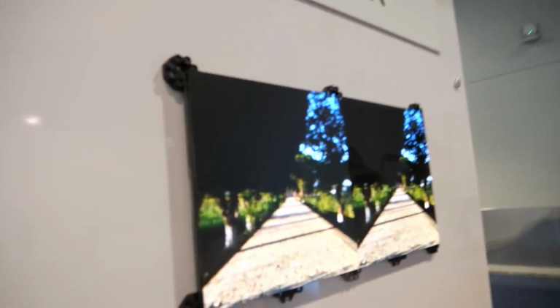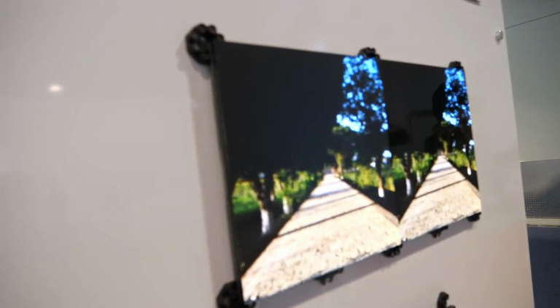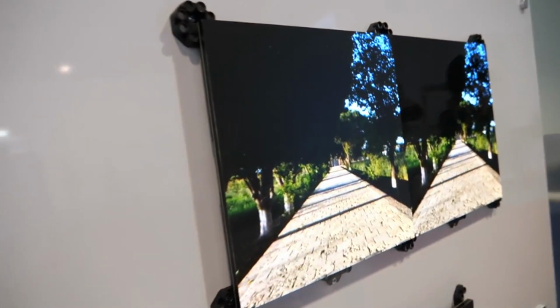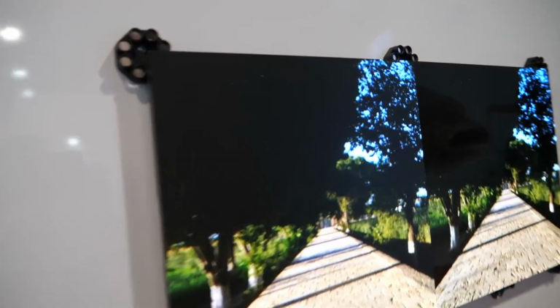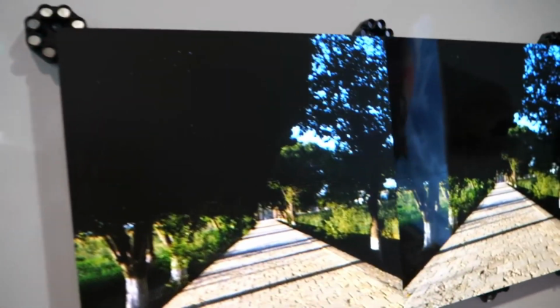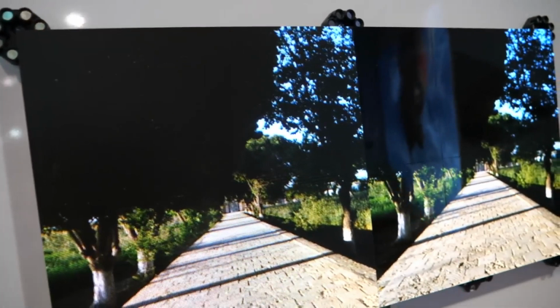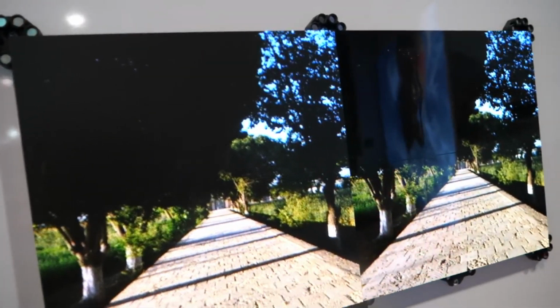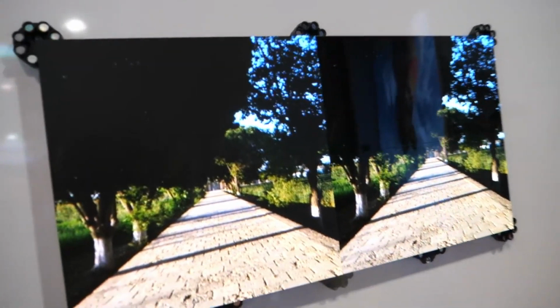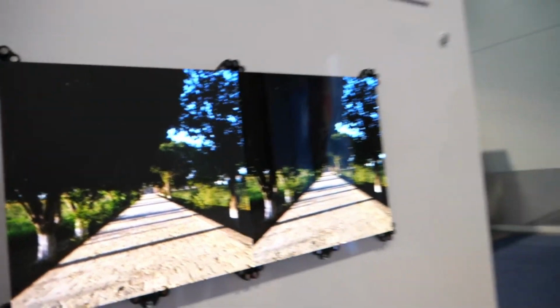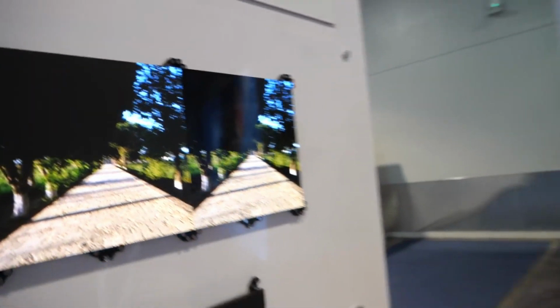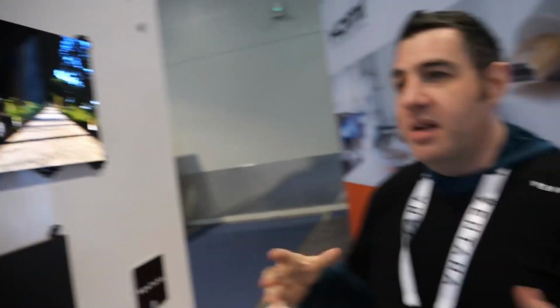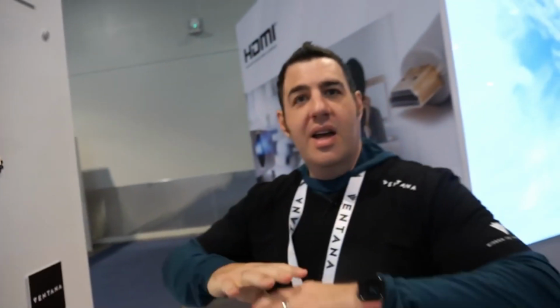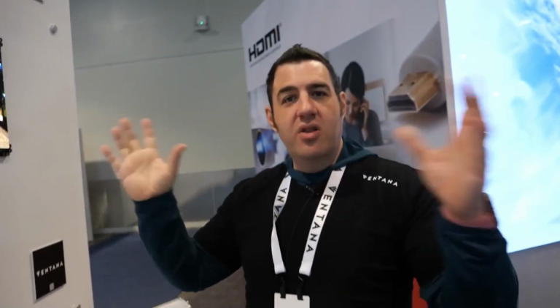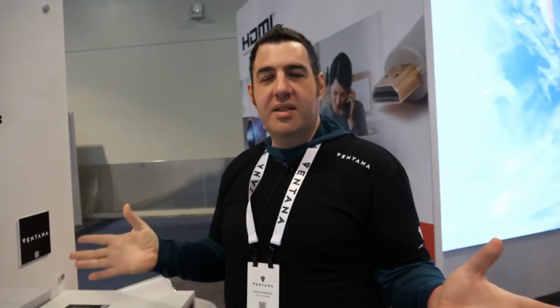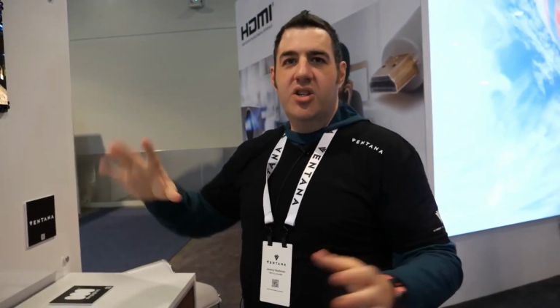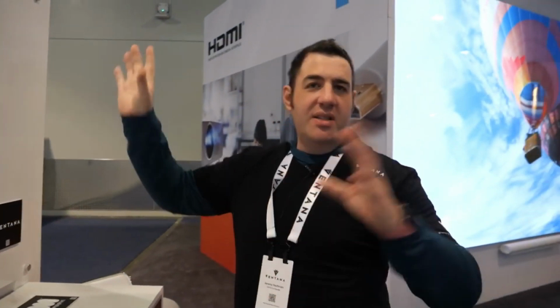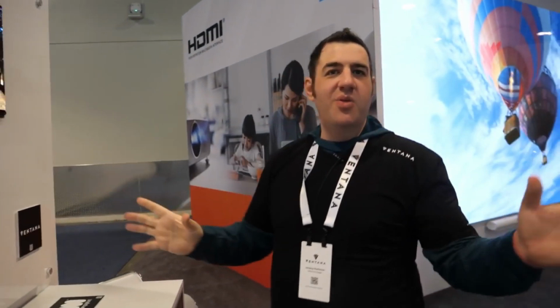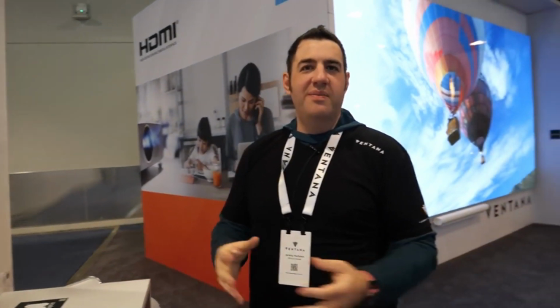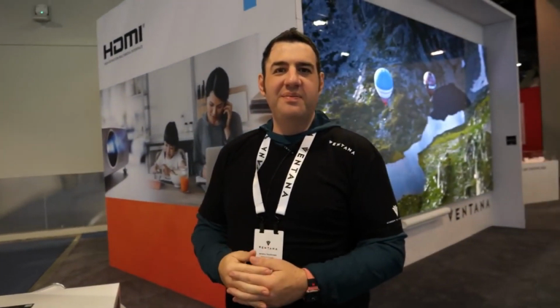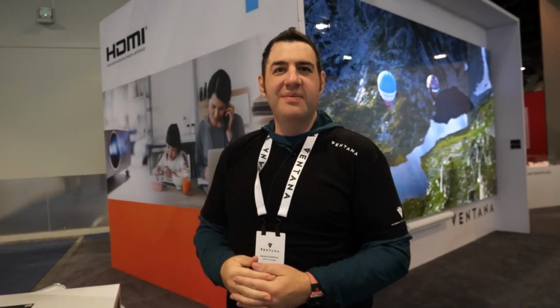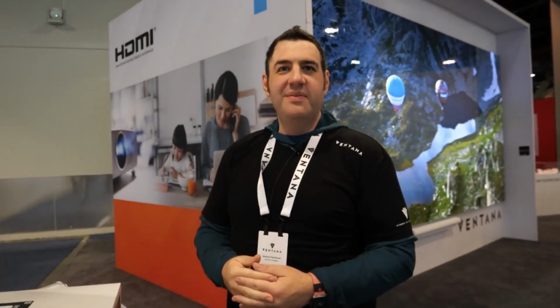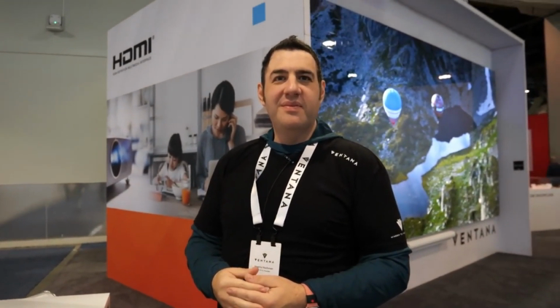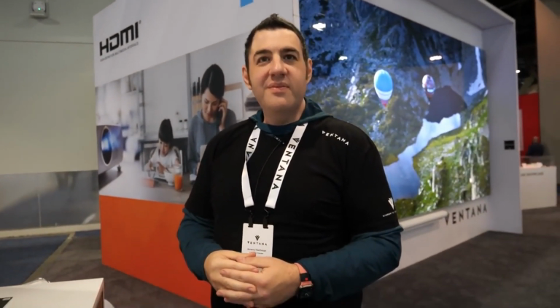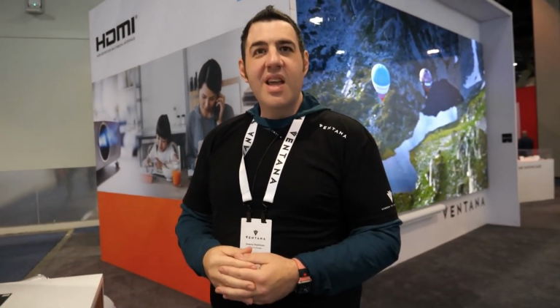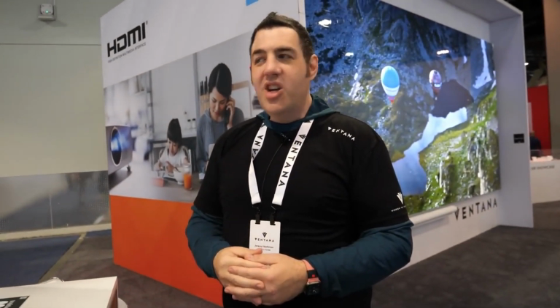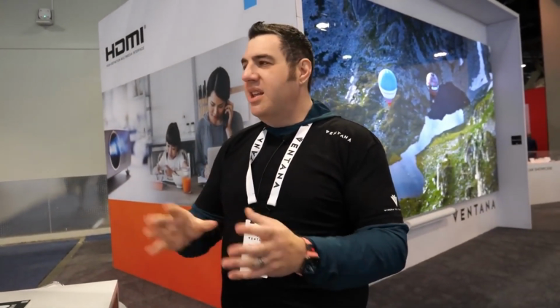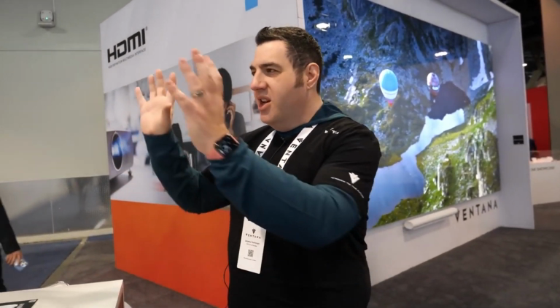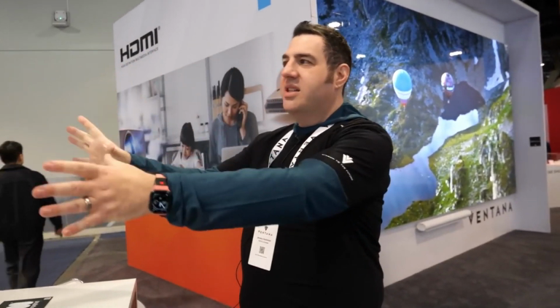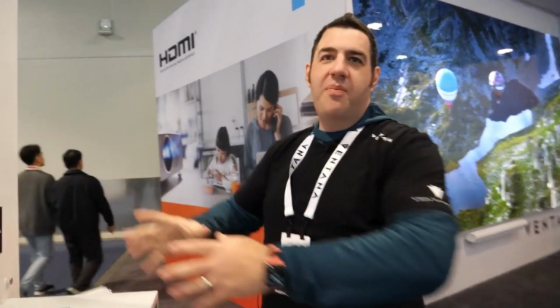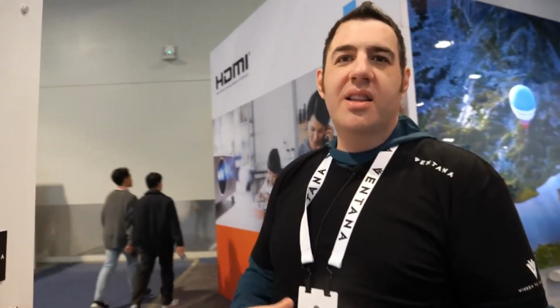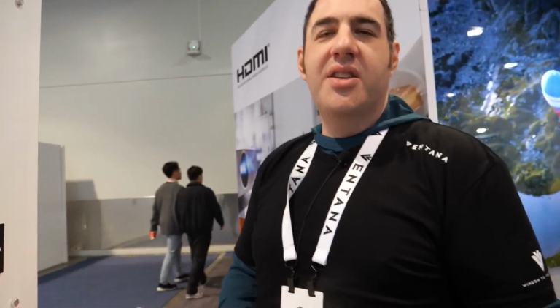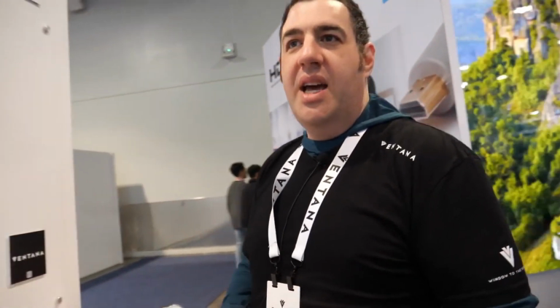The tiles talk to each other. They know who's to the left, who's to the right, top and bottom. You can mix any shape and size you want. This is the only display product like this on the planet.